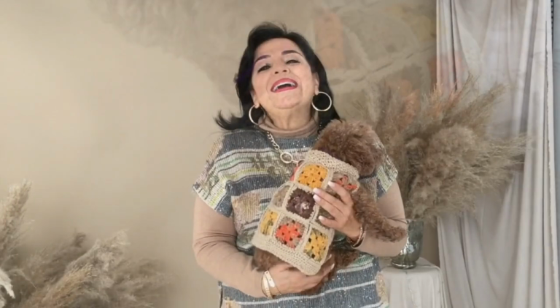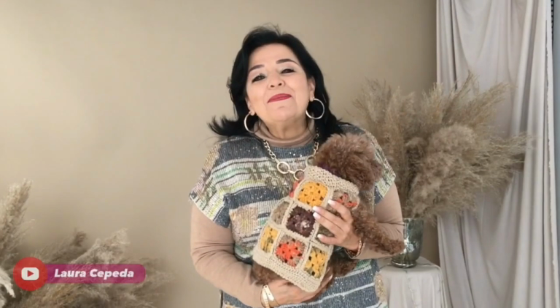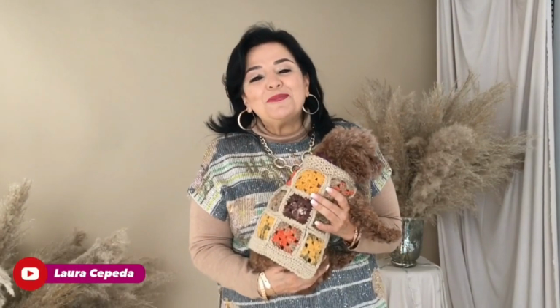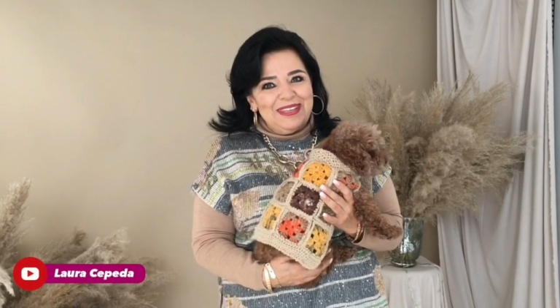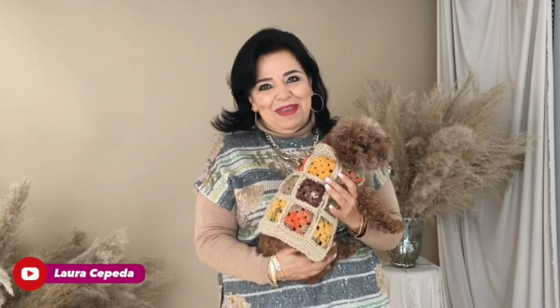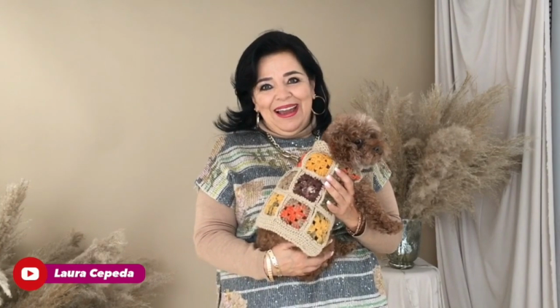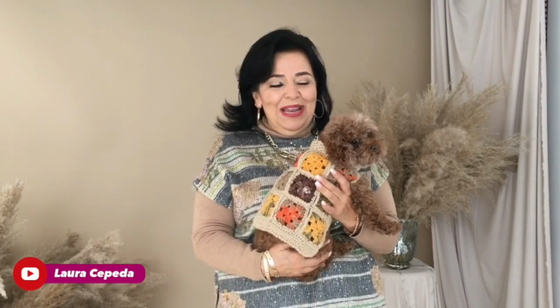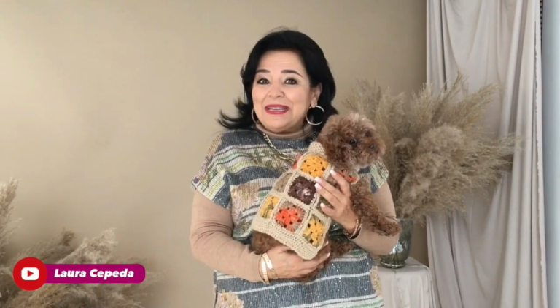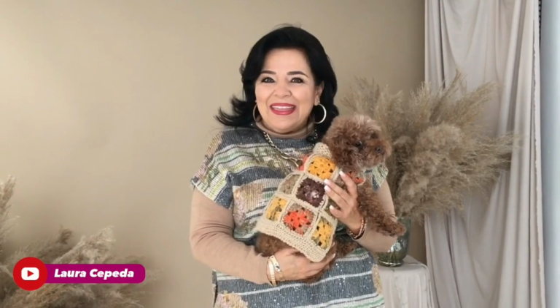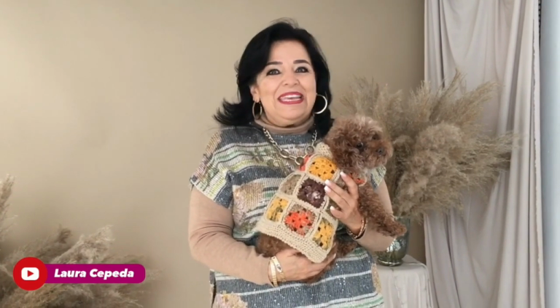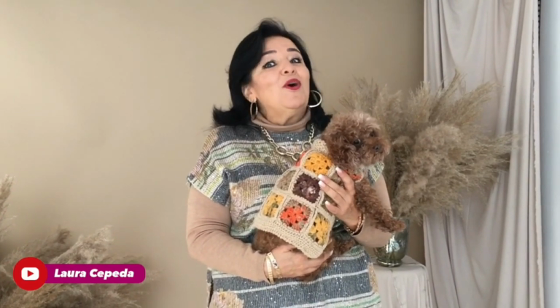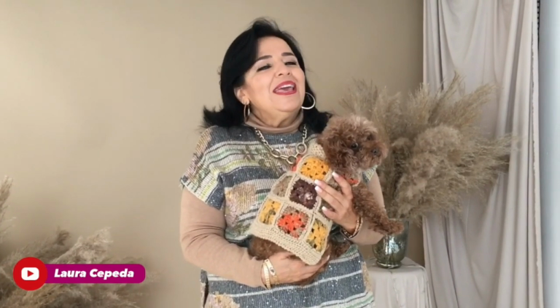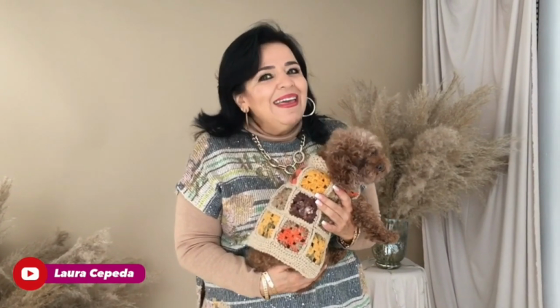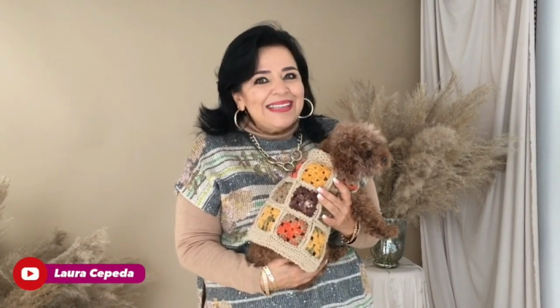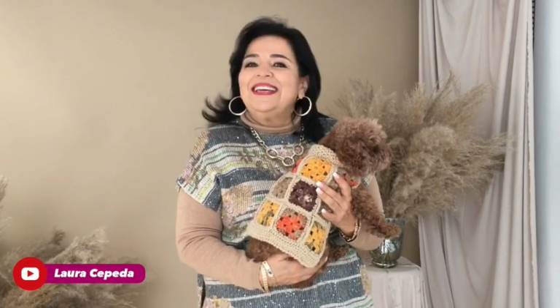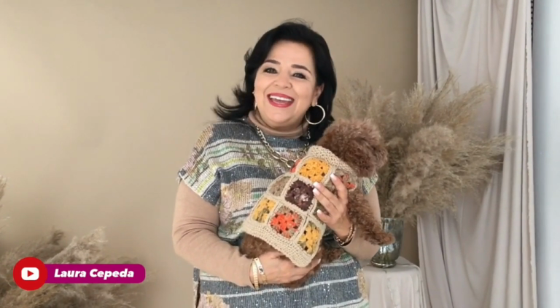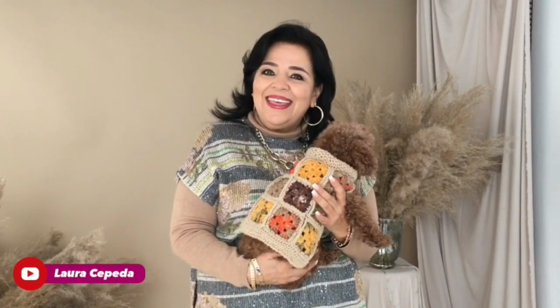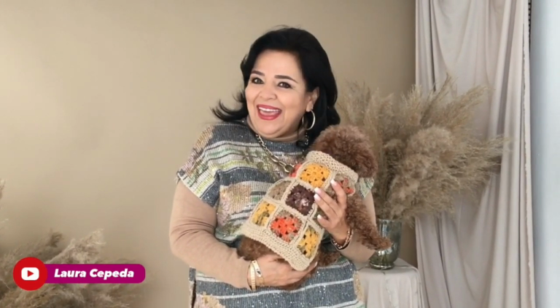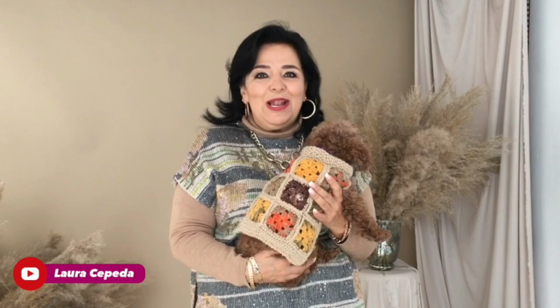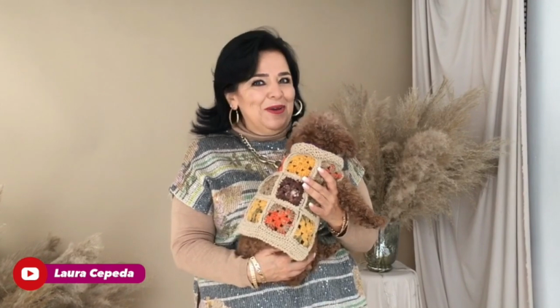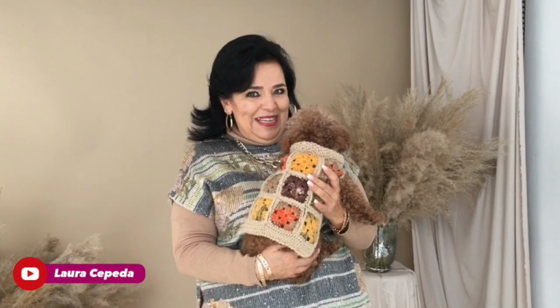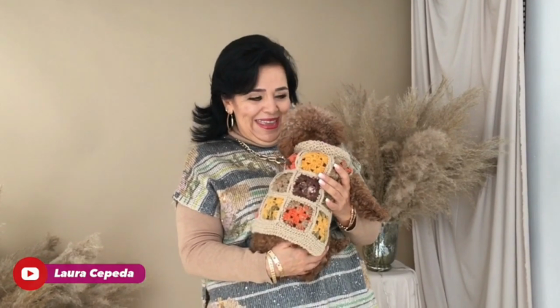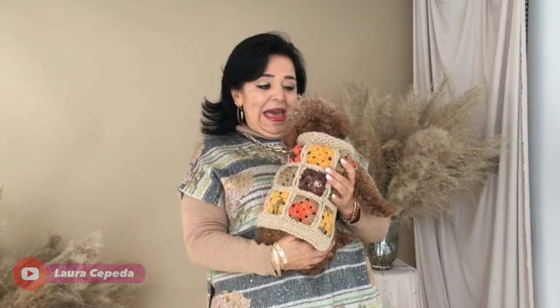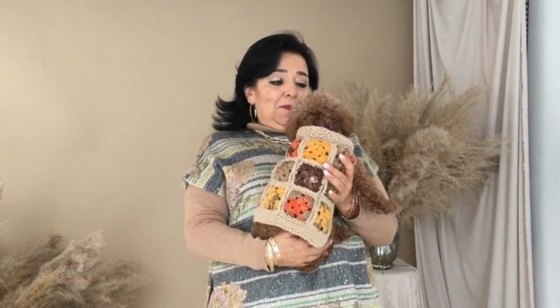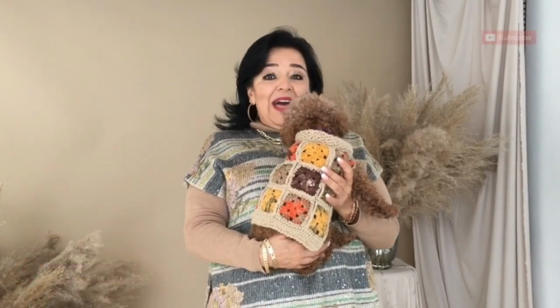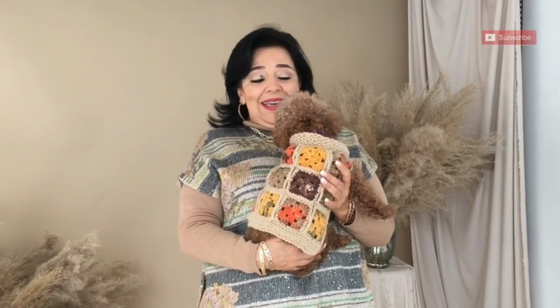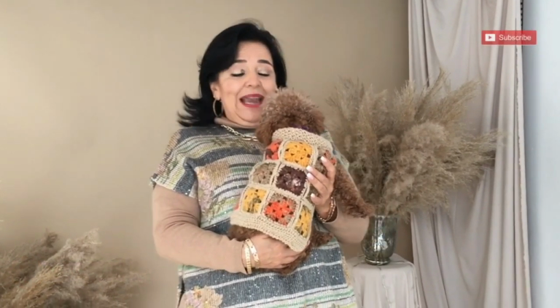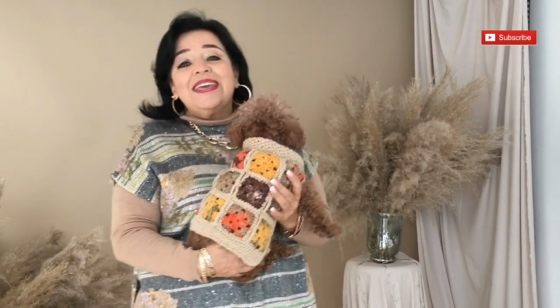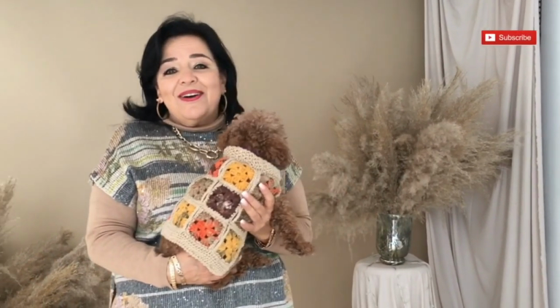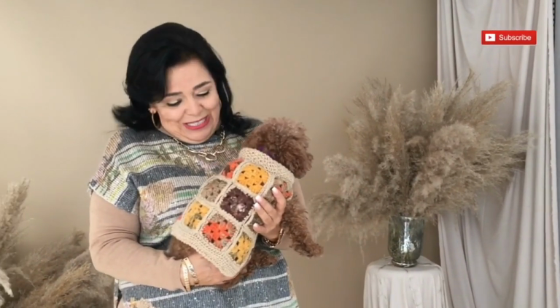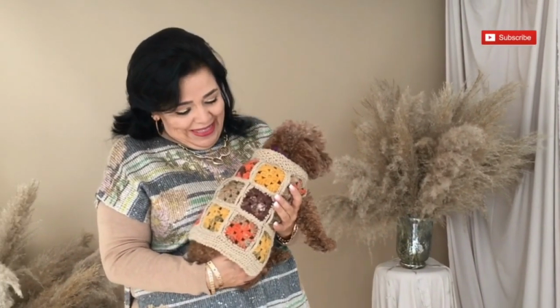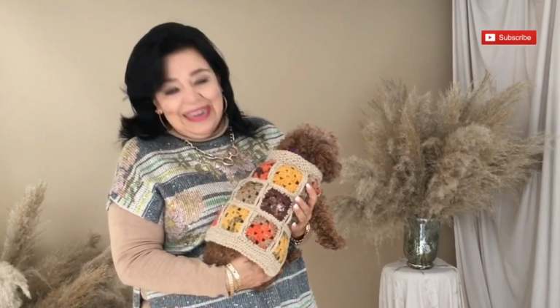Hello, welcome, welcome to my house and welcome to my channel. I'm Laura Cepeda and Sir Bryce. Today I'm going to show you how you can make this beautiful sweater for your dog.